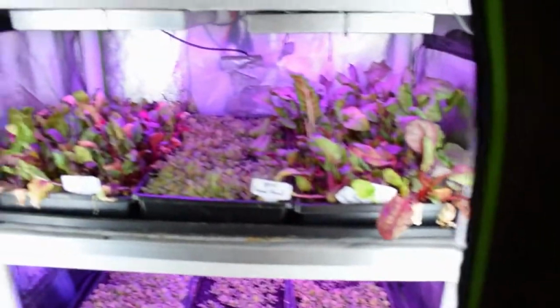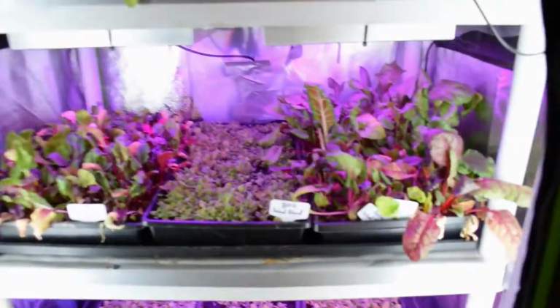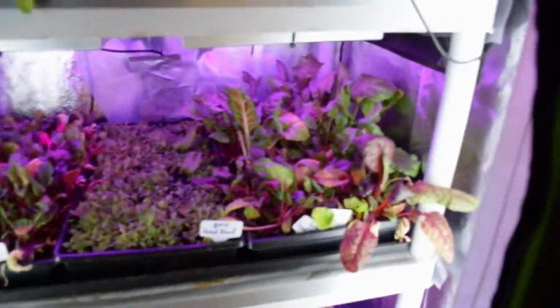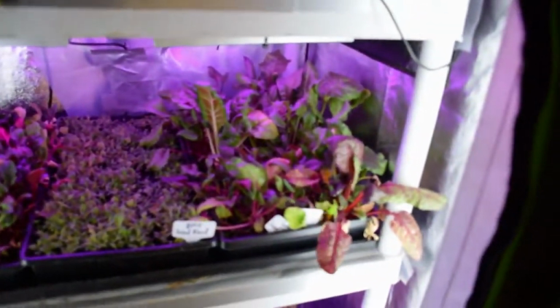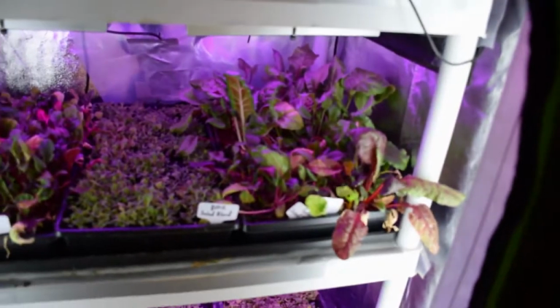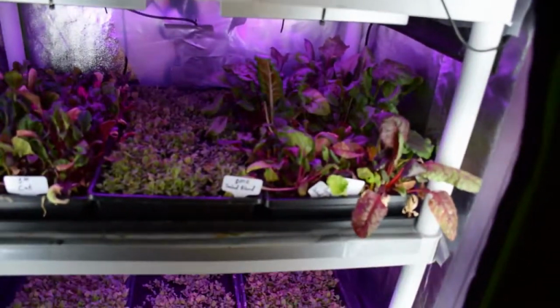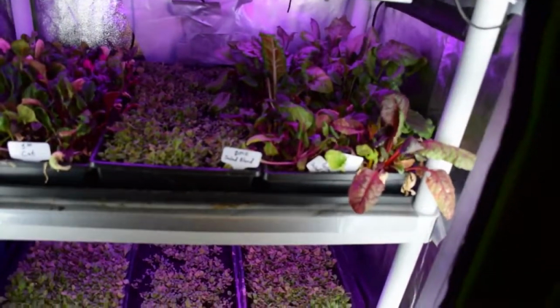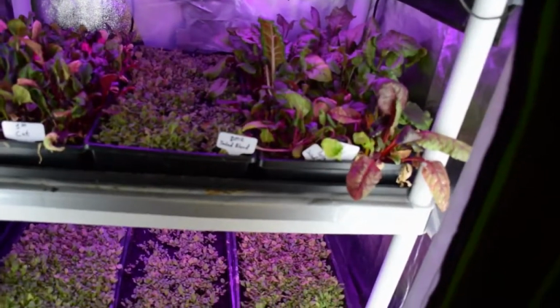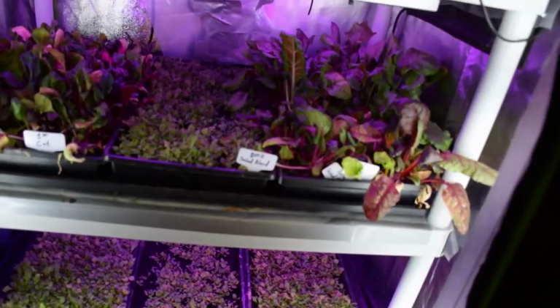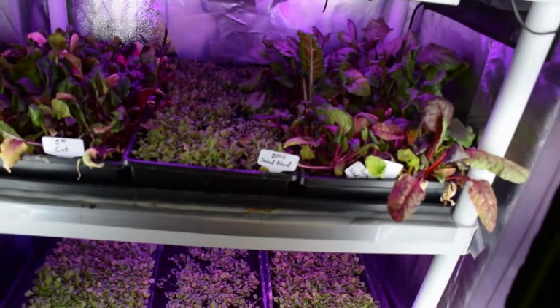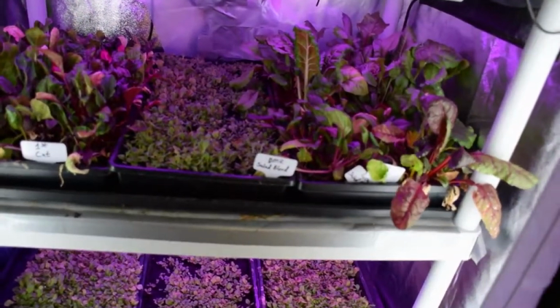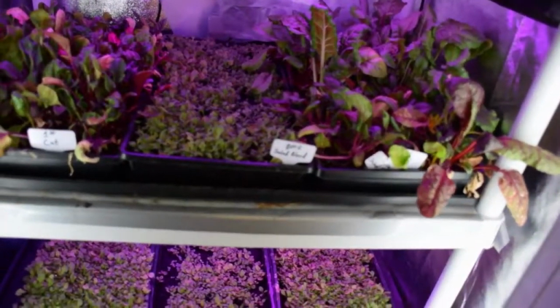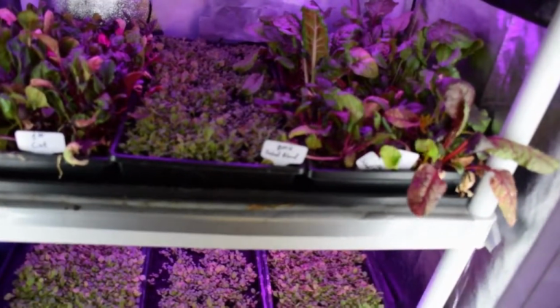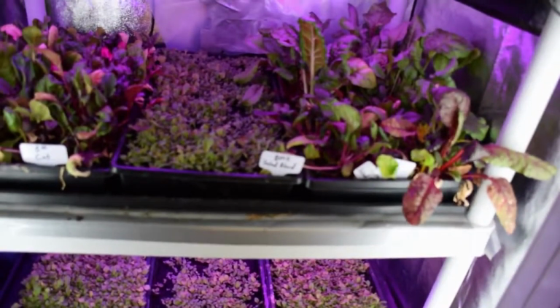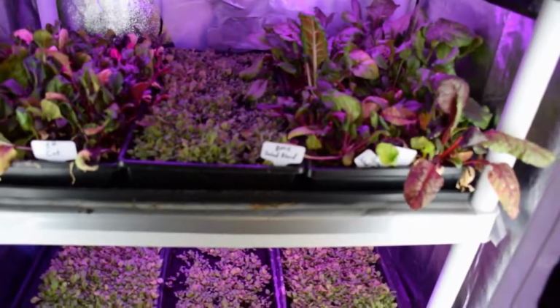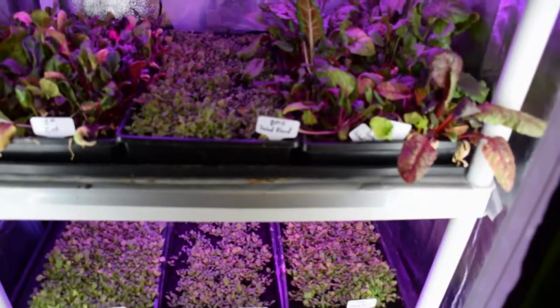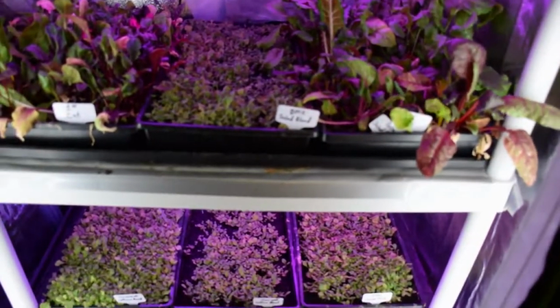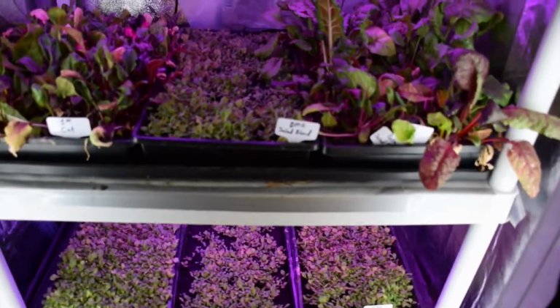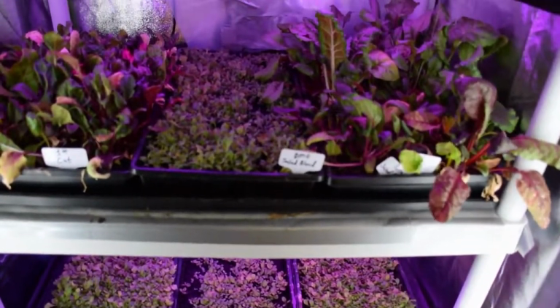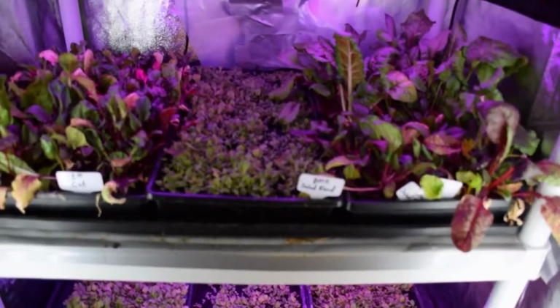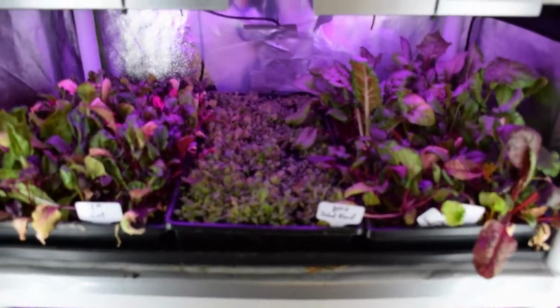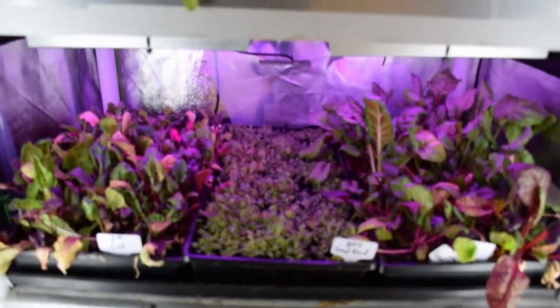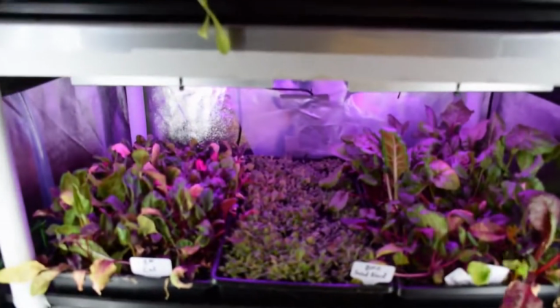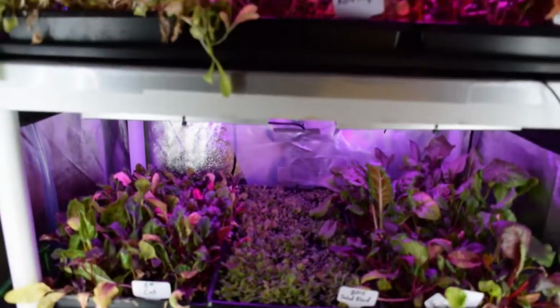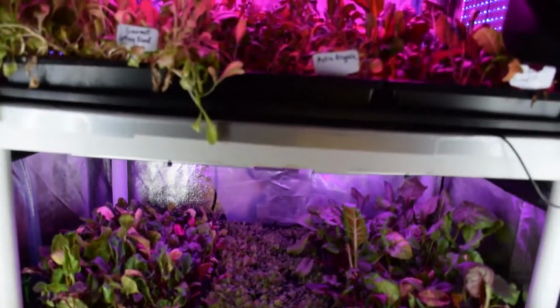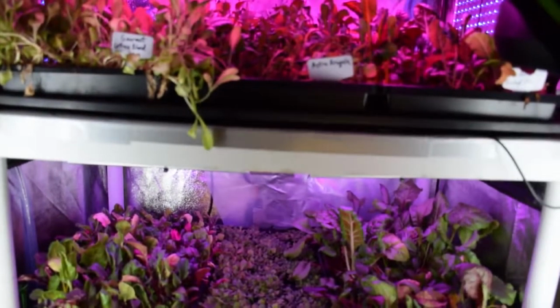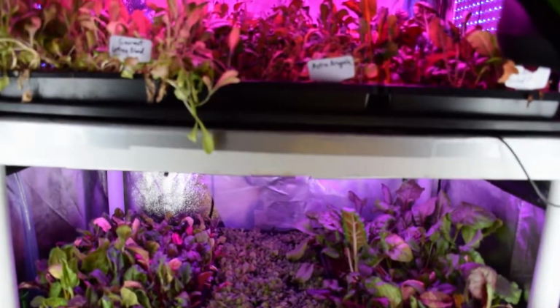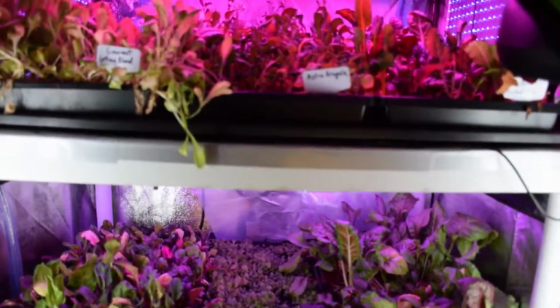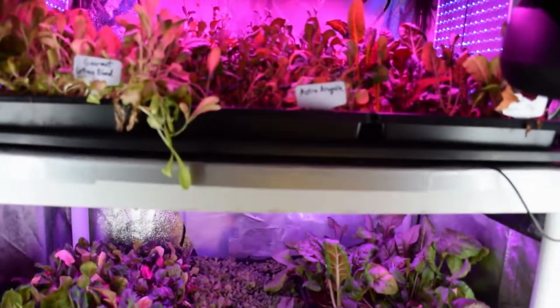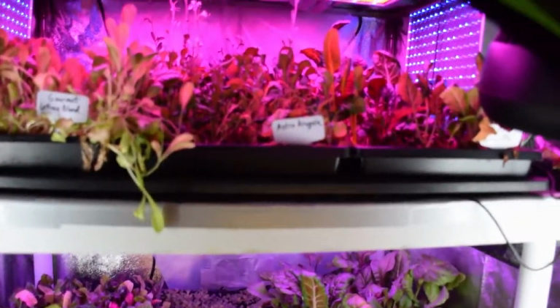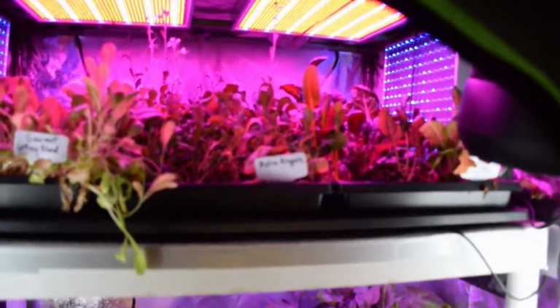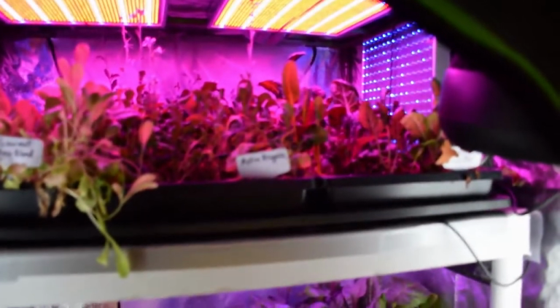I think I've got the focus figured out on this thing. I'm using an AFF setting on this DSLR so it's supposed to focus faster and use some servos or something.